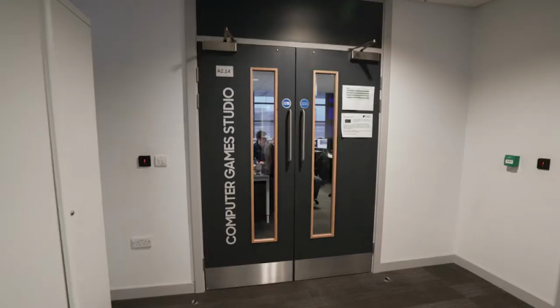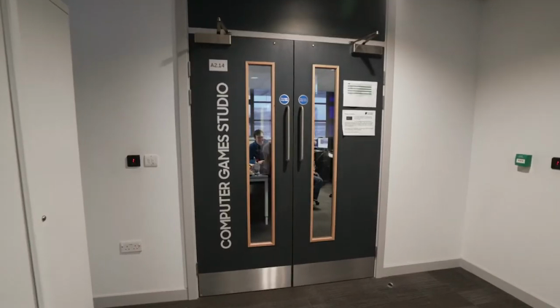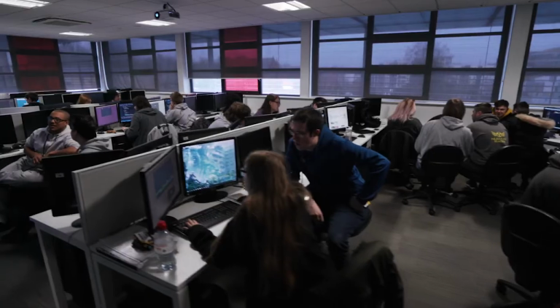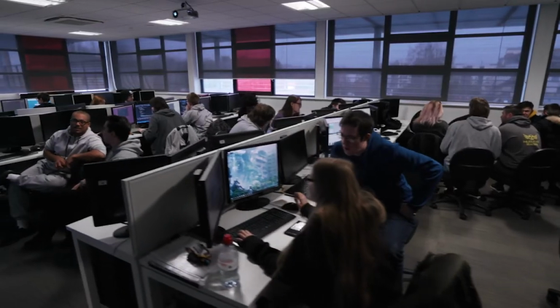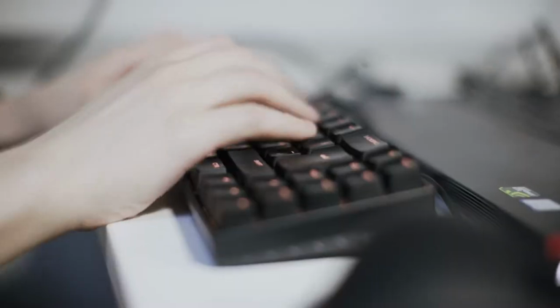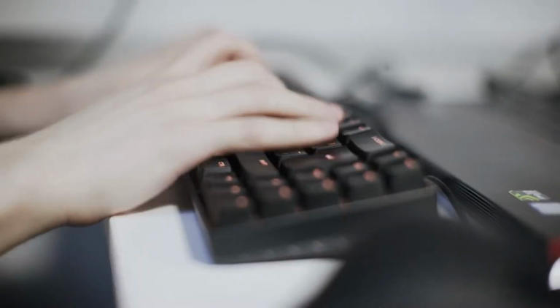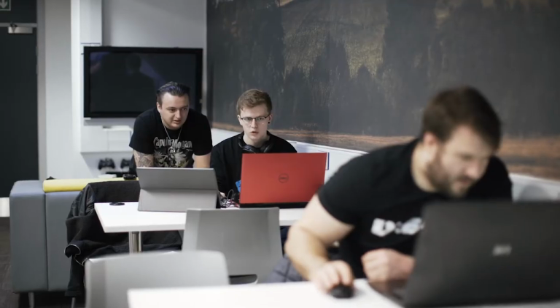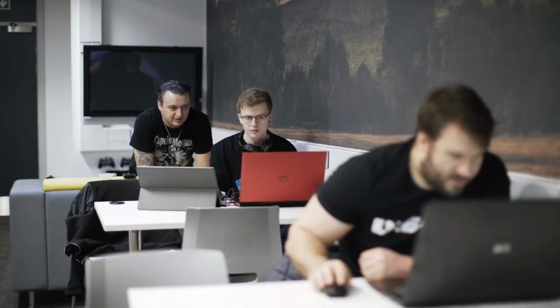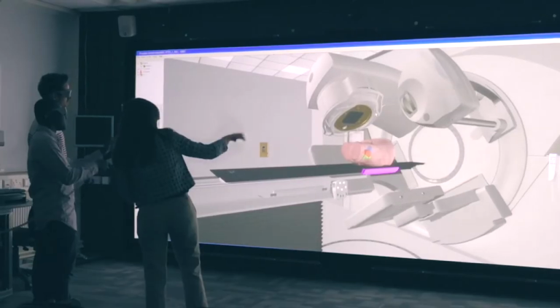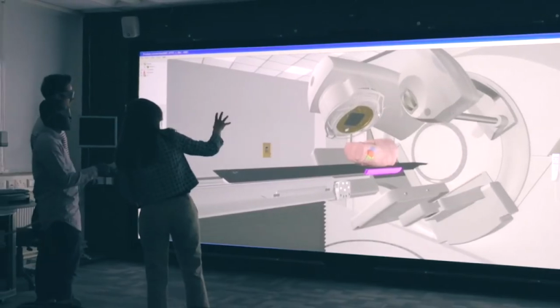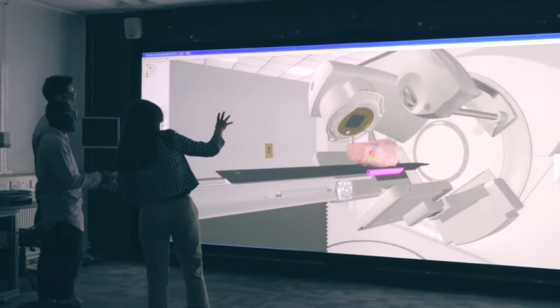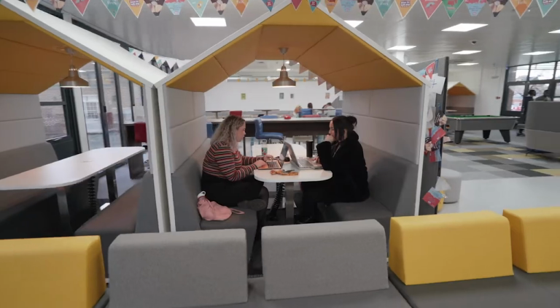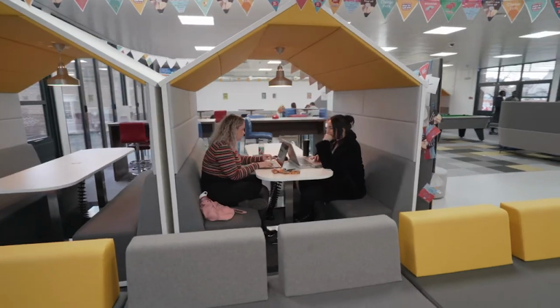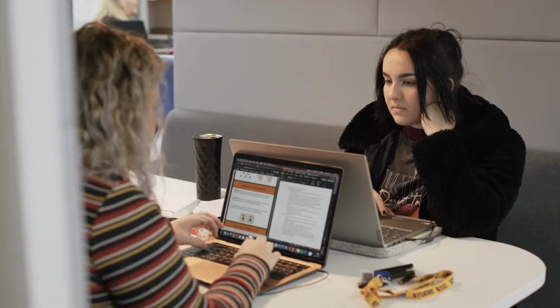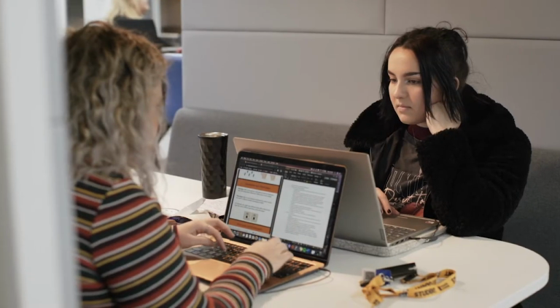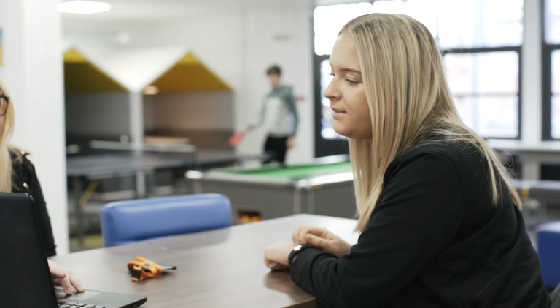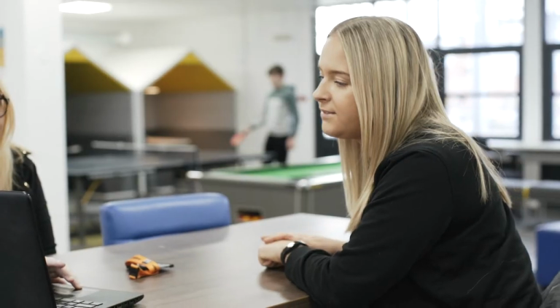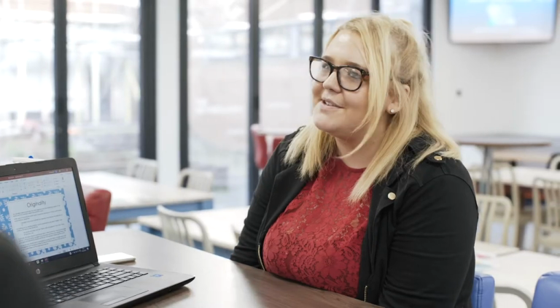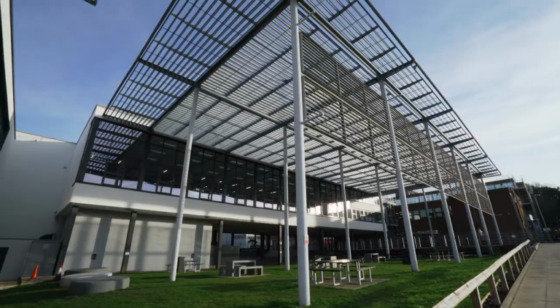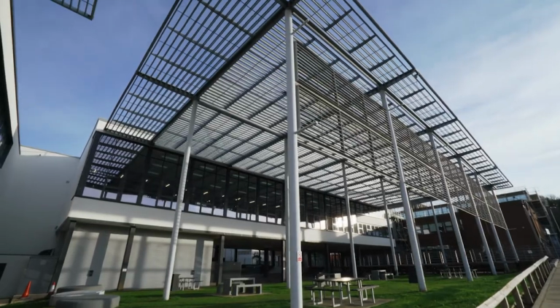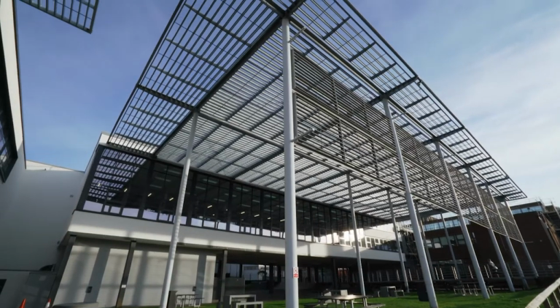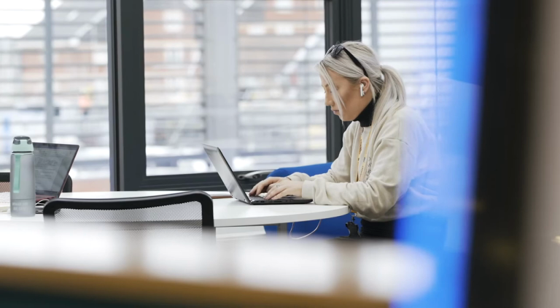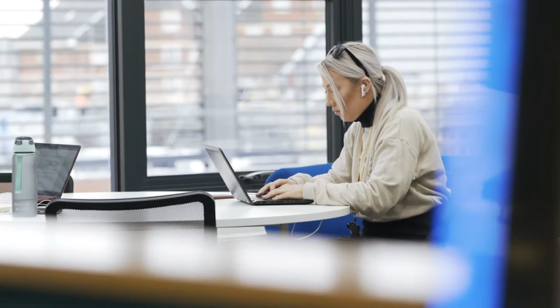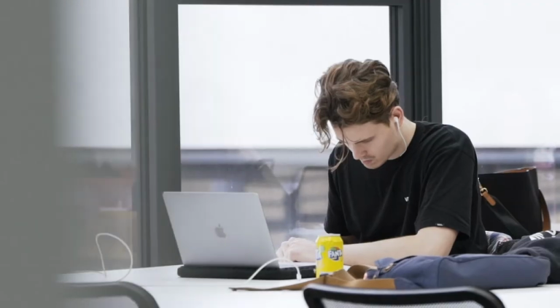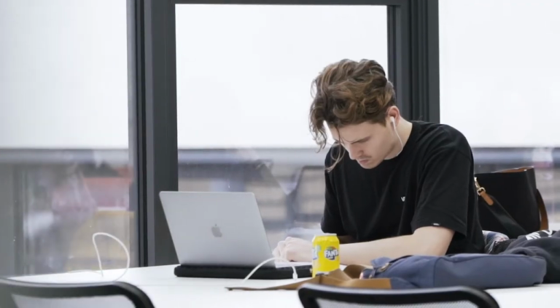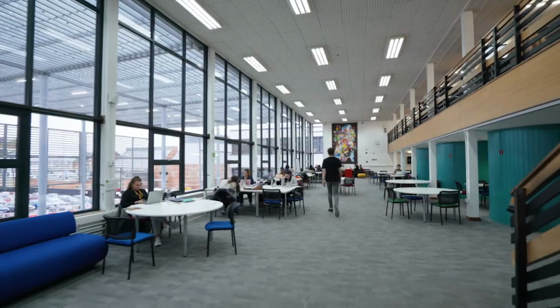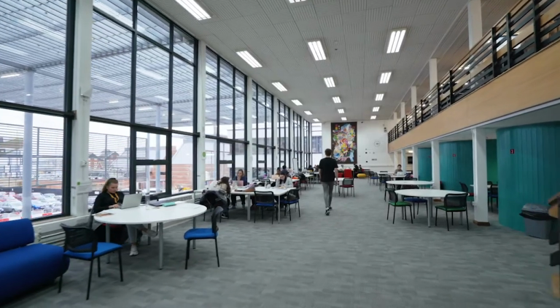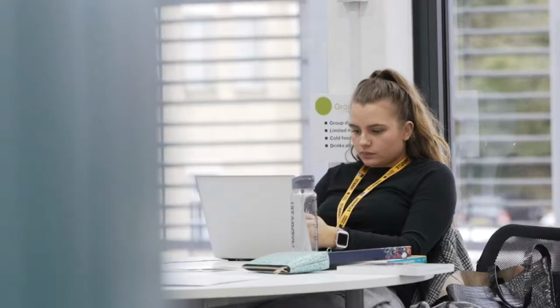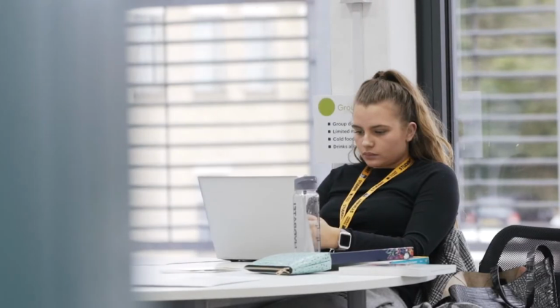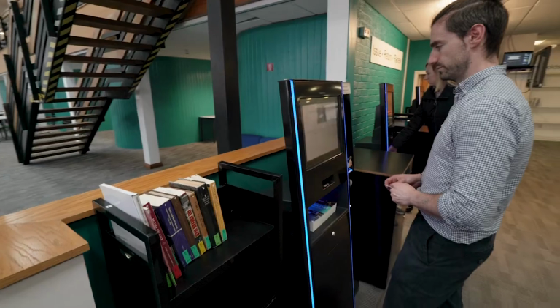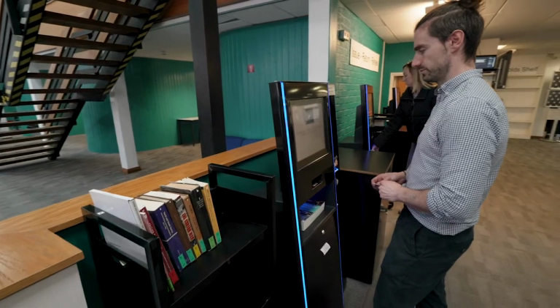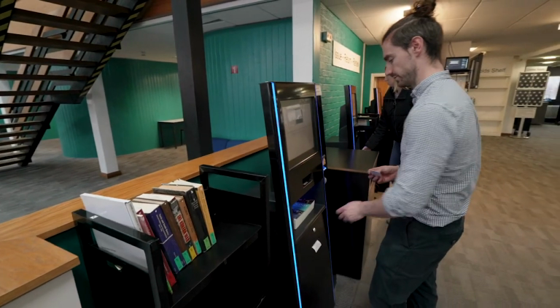Equipped with cutting-edge technology in games design and radiography, the Atrium is also a place to study in groups. Or if you're looking for somewhere a bit quieter, the library is equipped with a wealth of resources and computer suites.